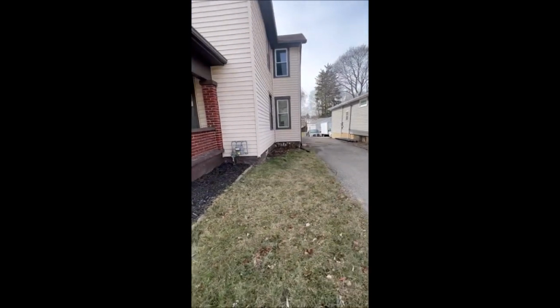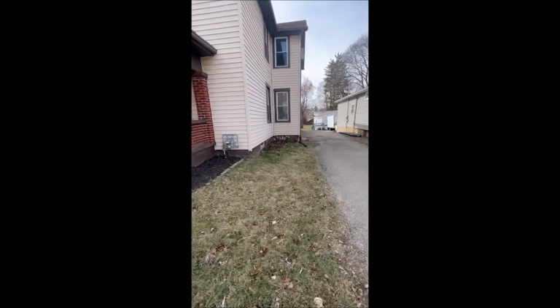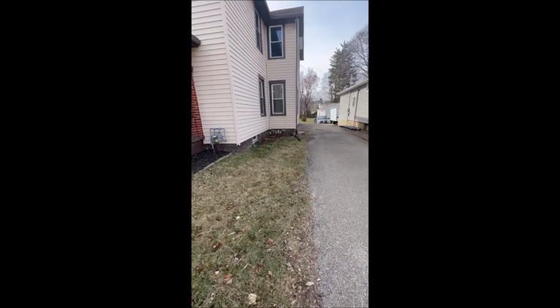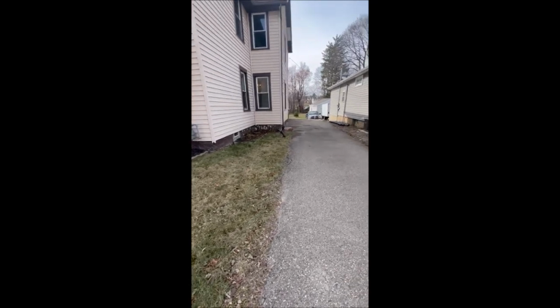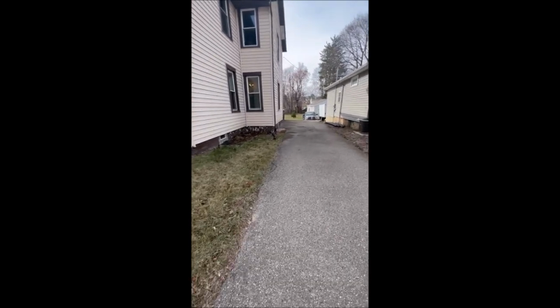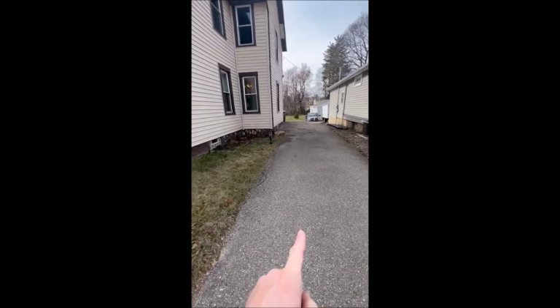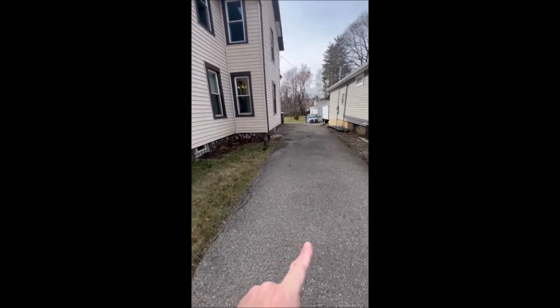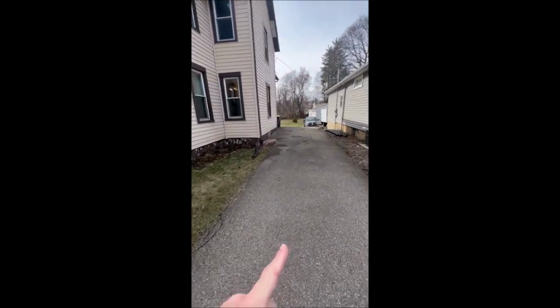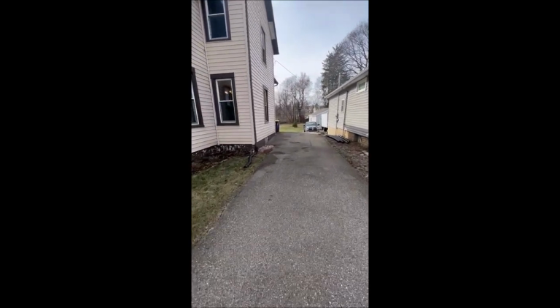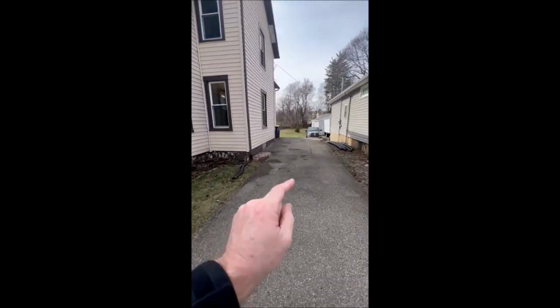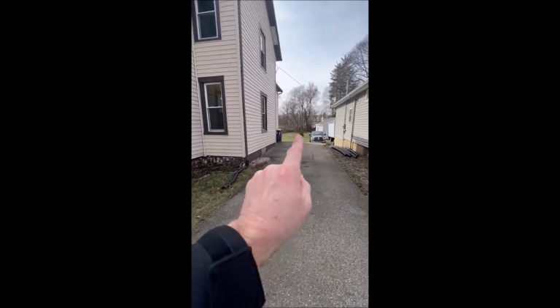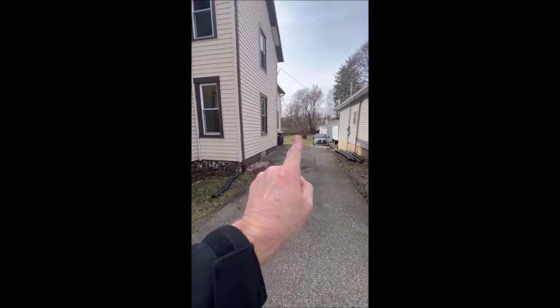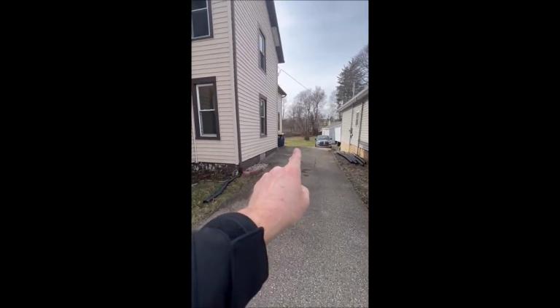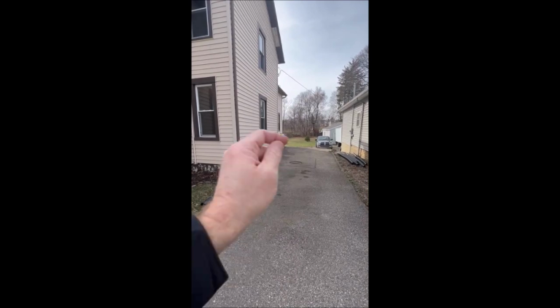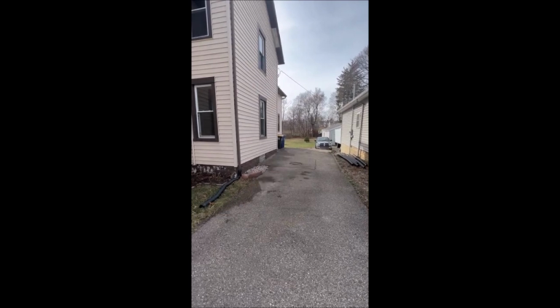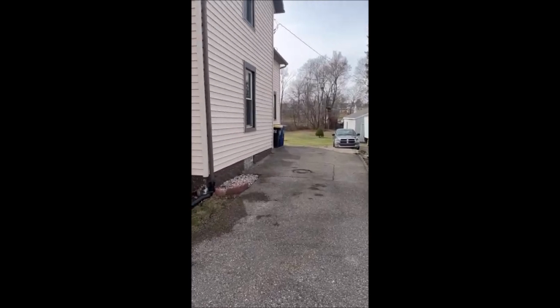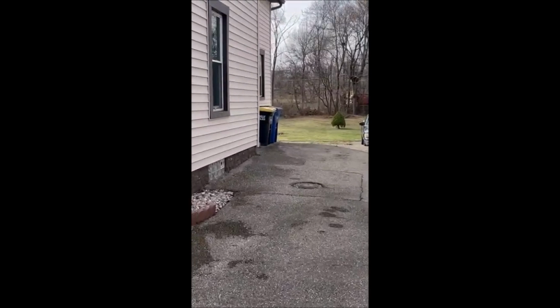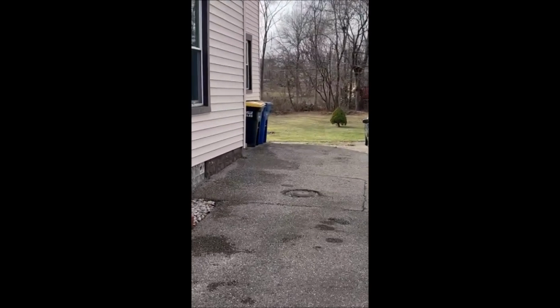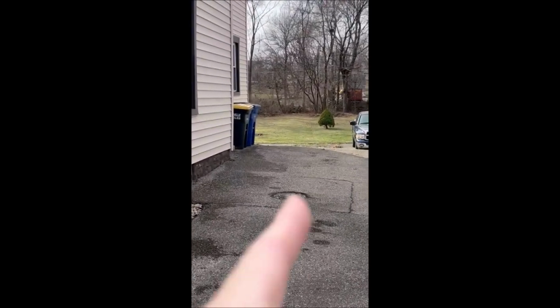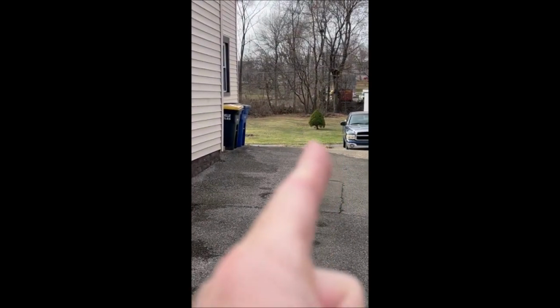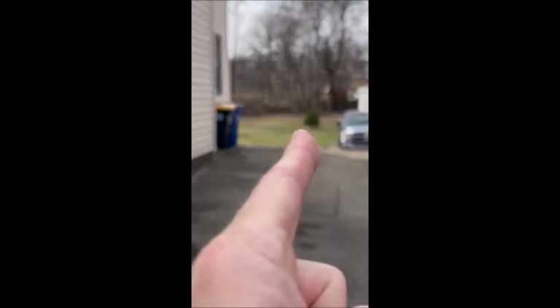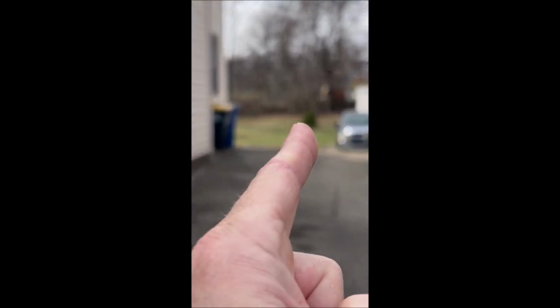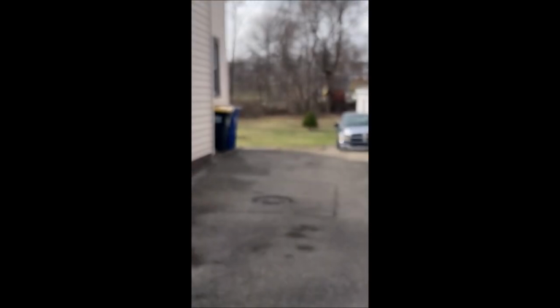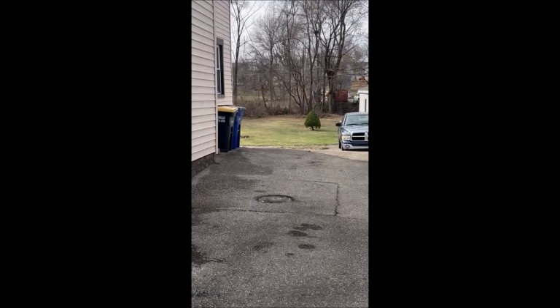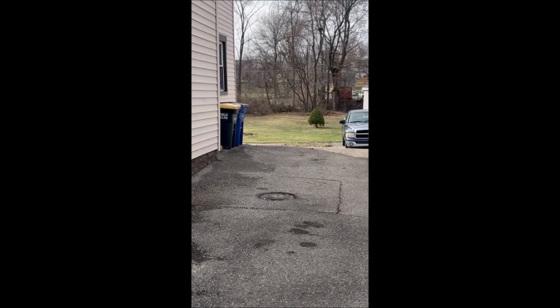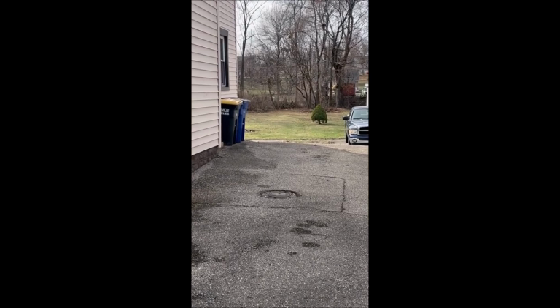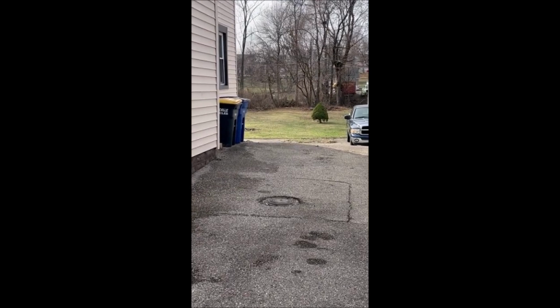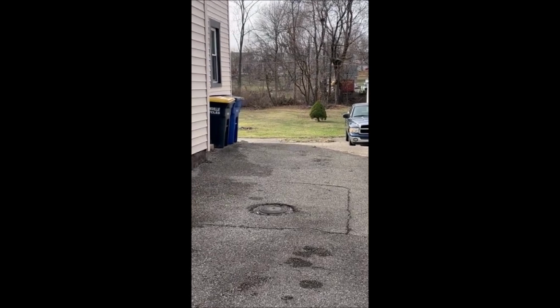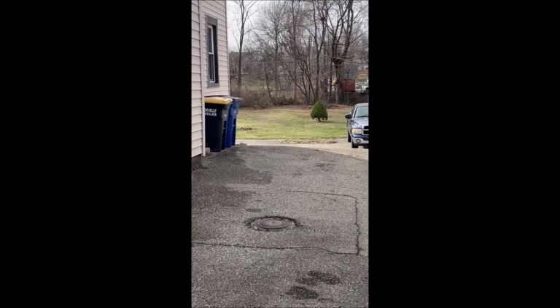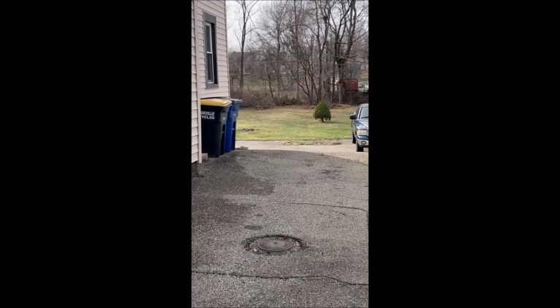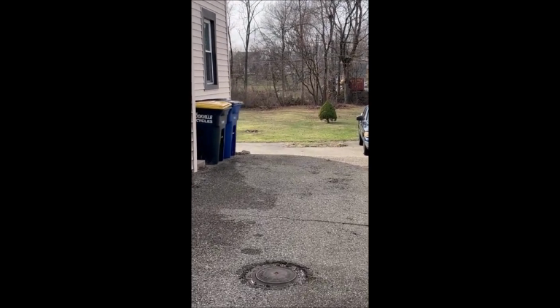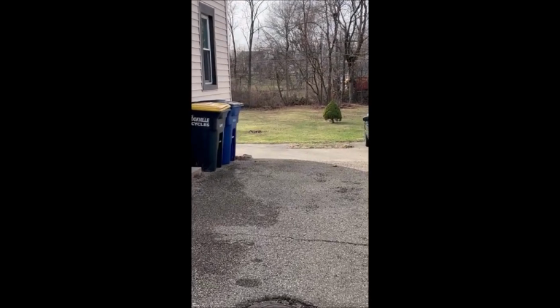We make our way down this driveway — this driveway is part of the property. It runs straight back. You can see the trees back there; those trees are that property line, and it will run all the way down back to the creek here.